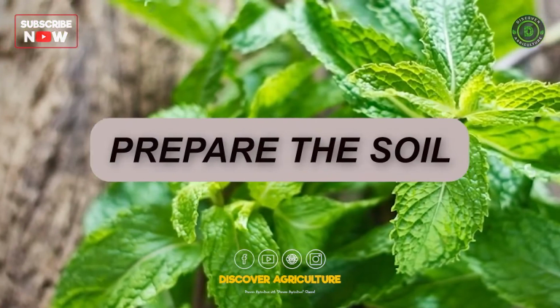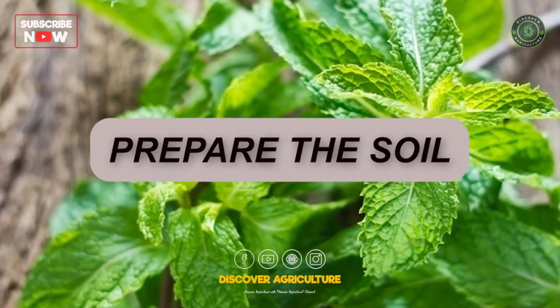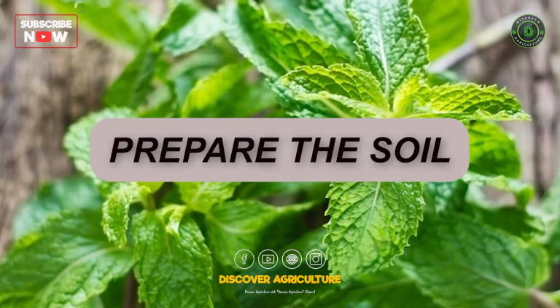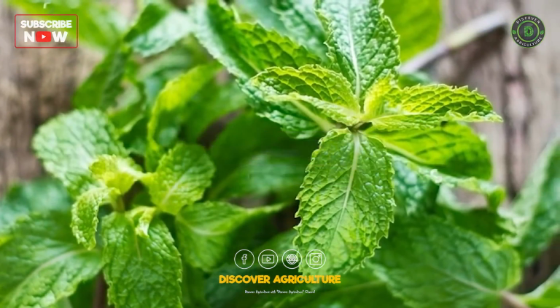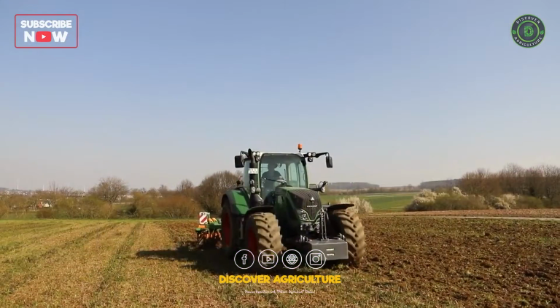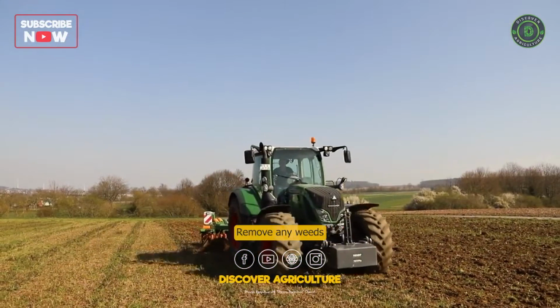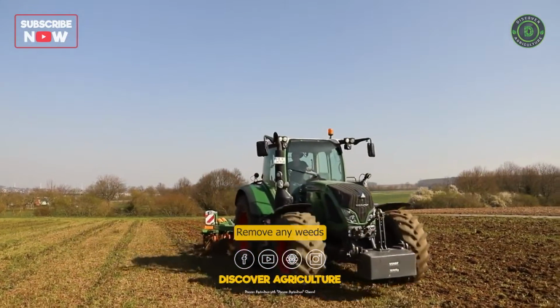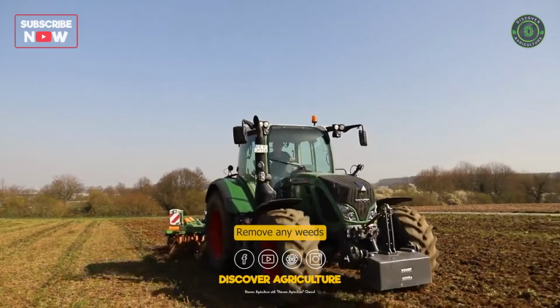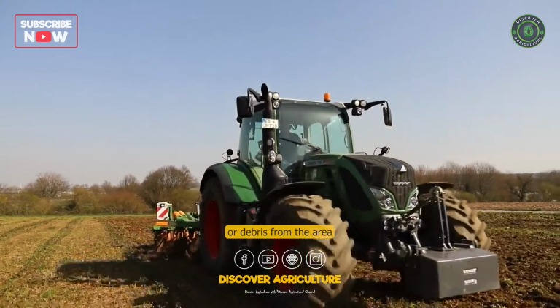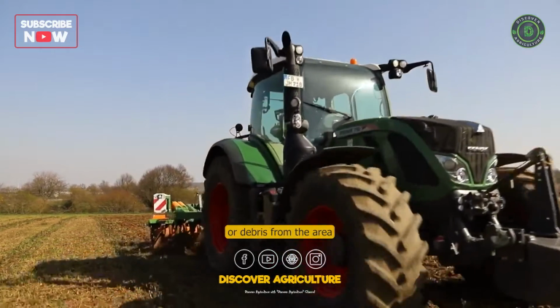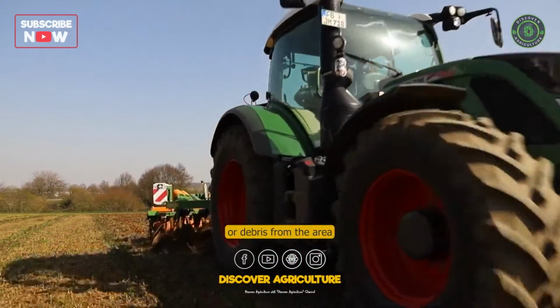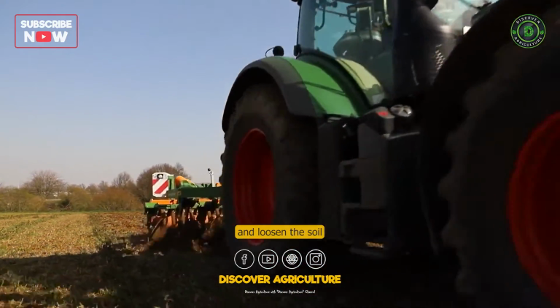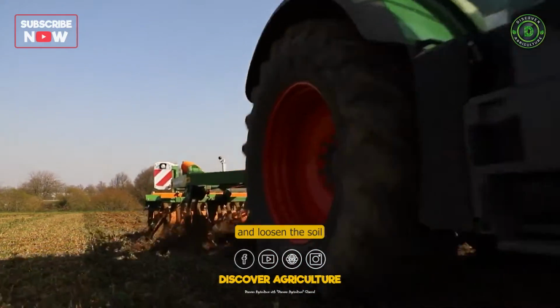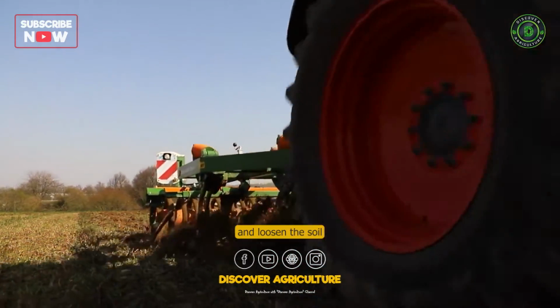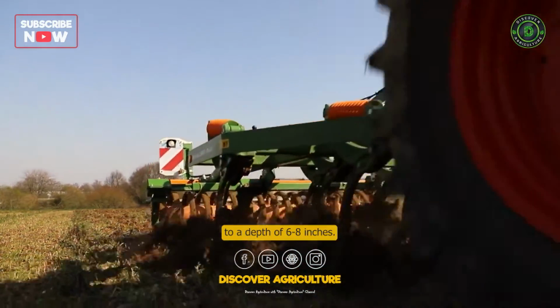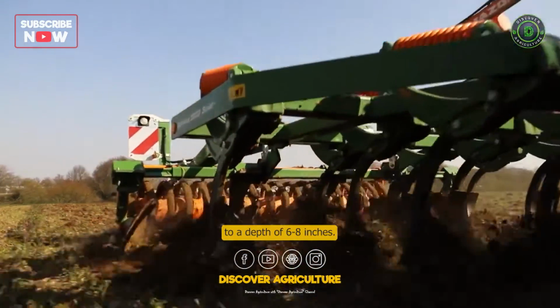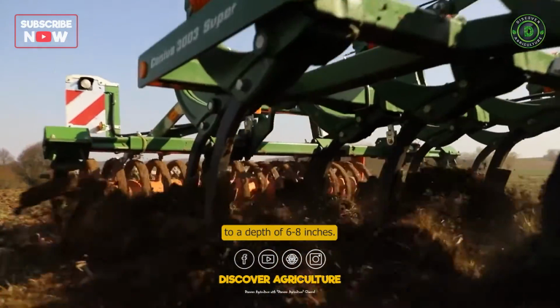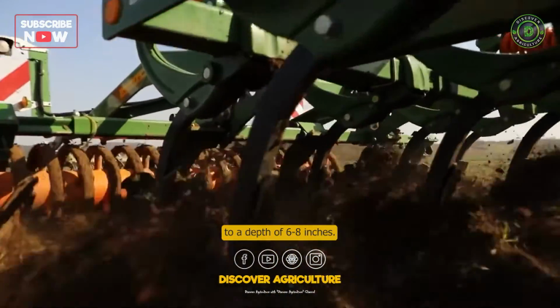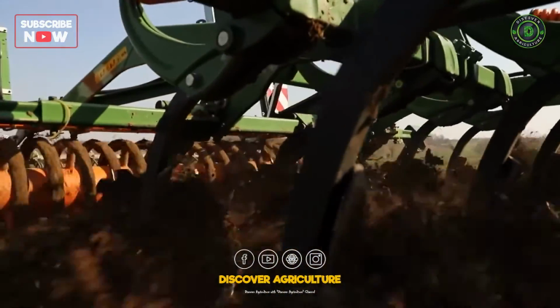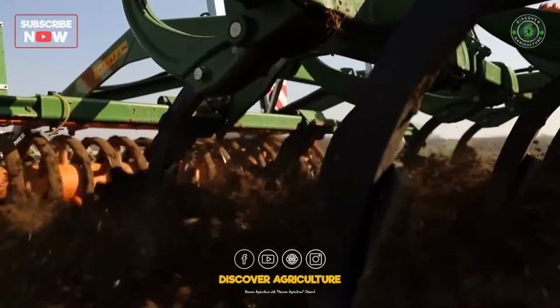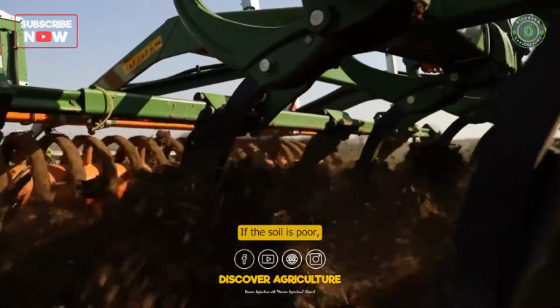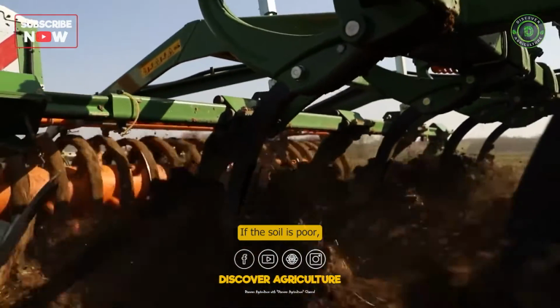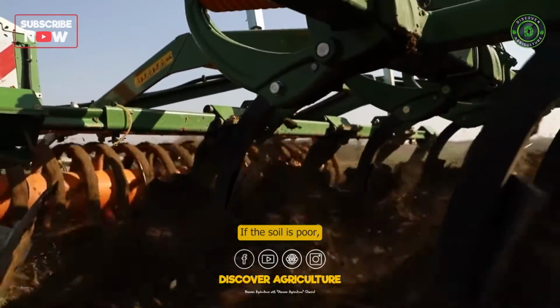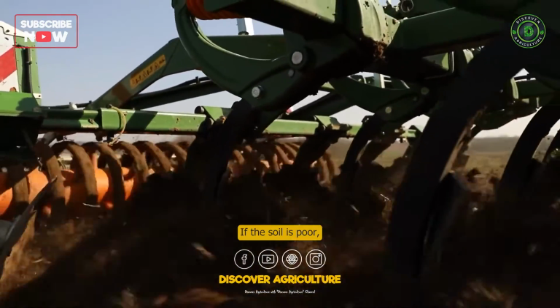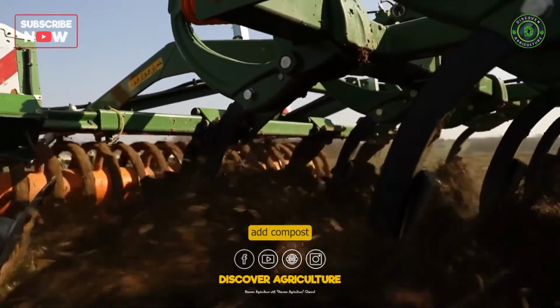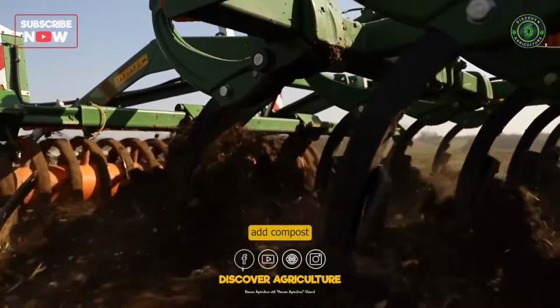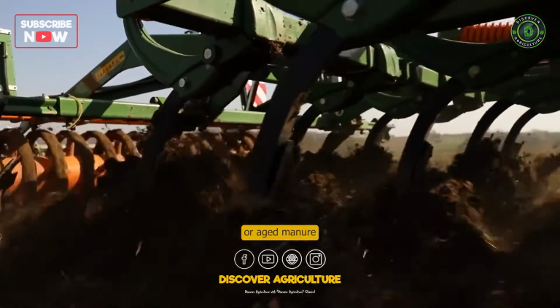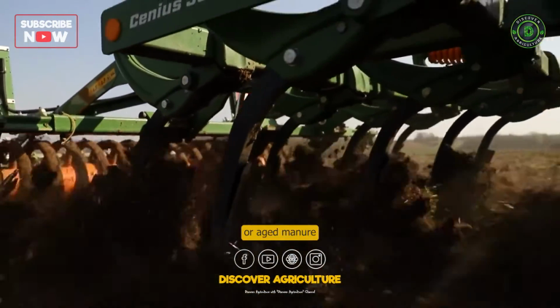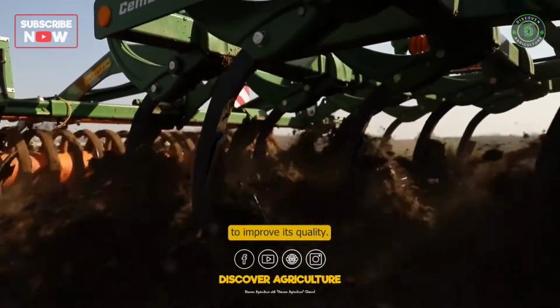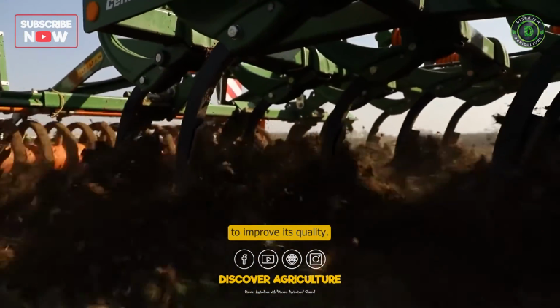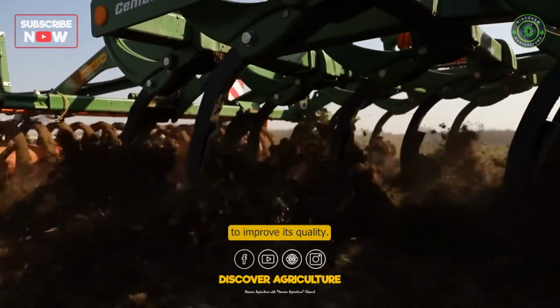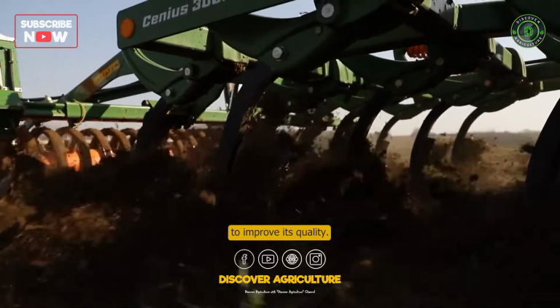Prepare the soil. Remove any weeds or debris from the area and loosen the soil to a depth of 6 to 8 inches. If the soil is poor, add compost or aged manure to improve its quality.